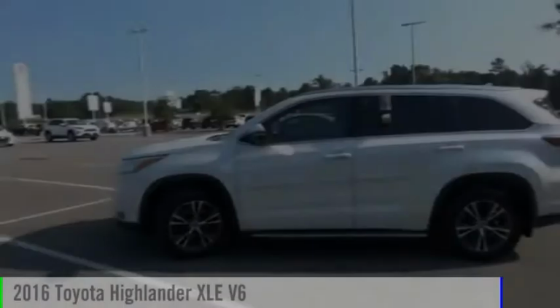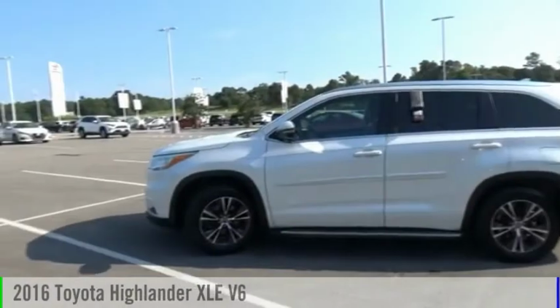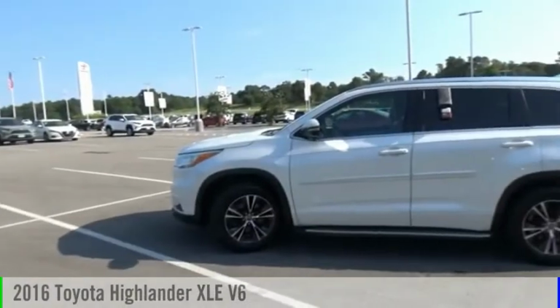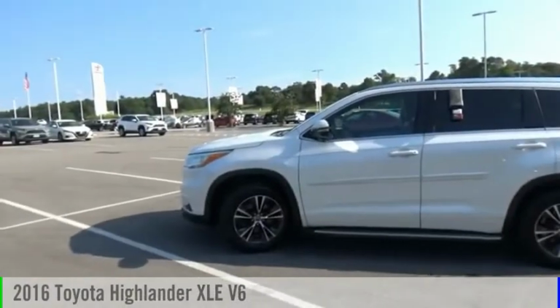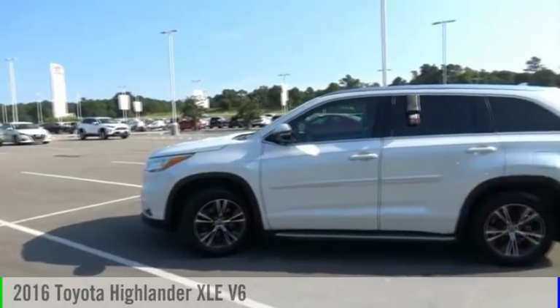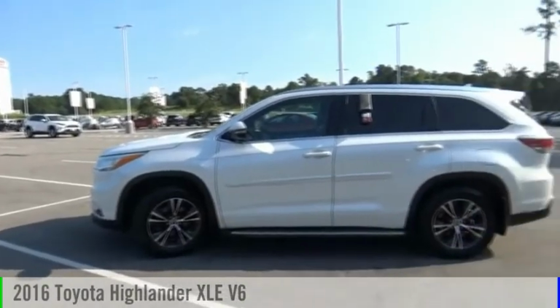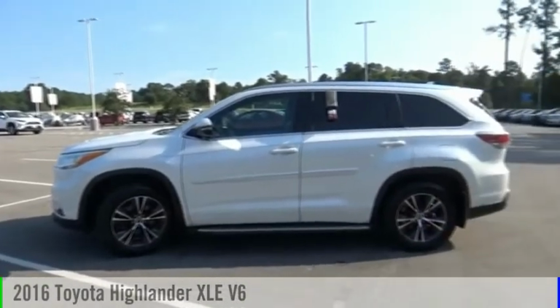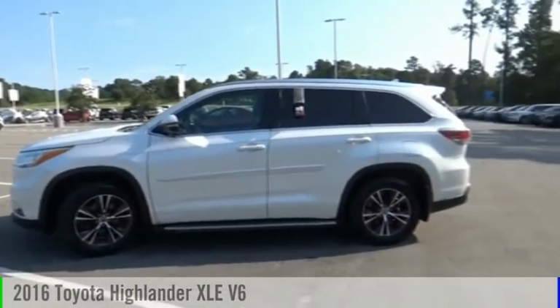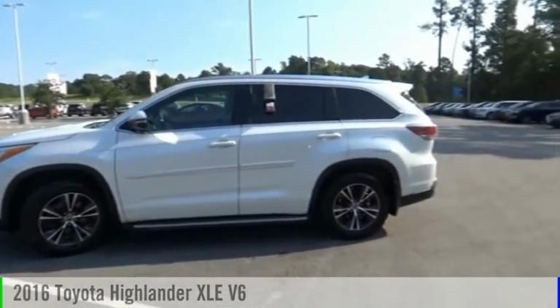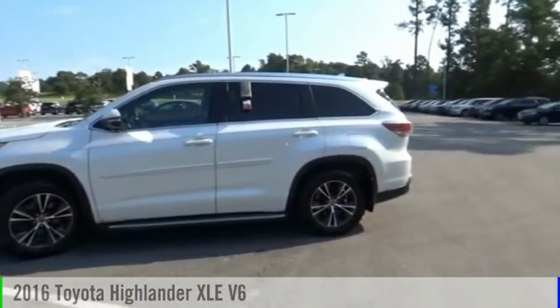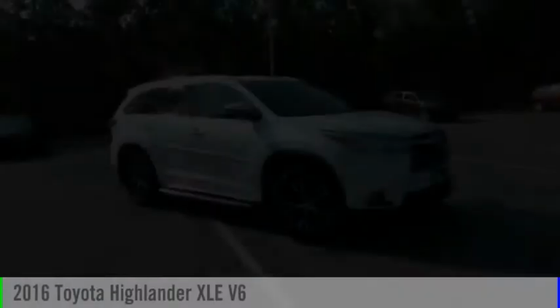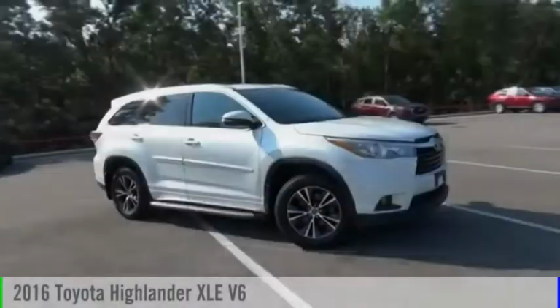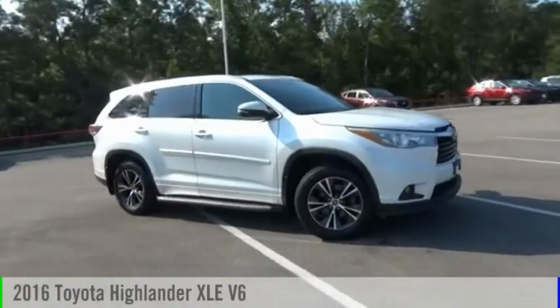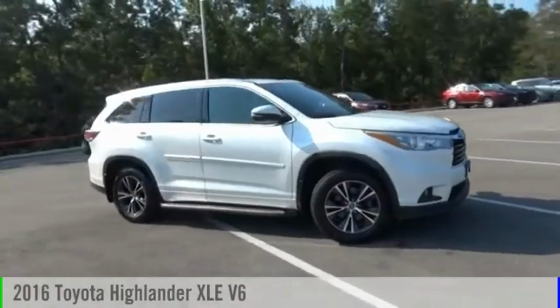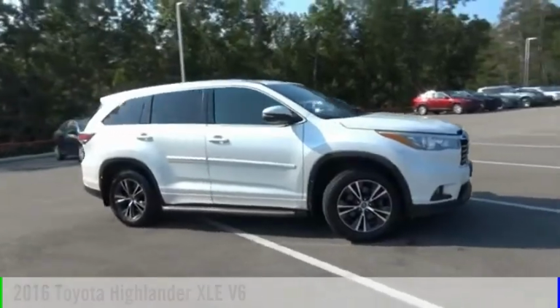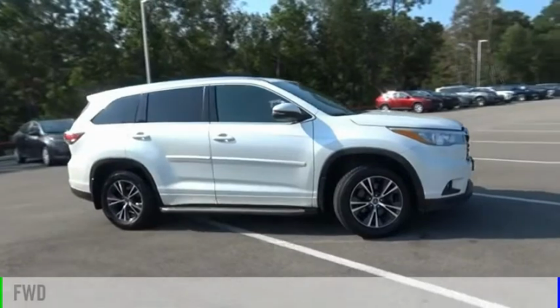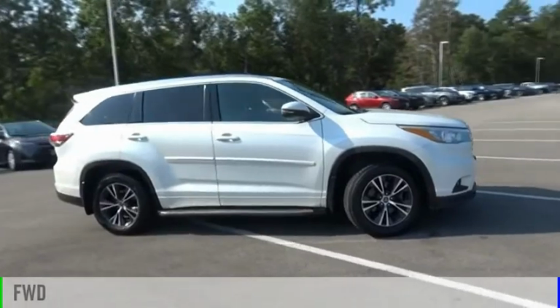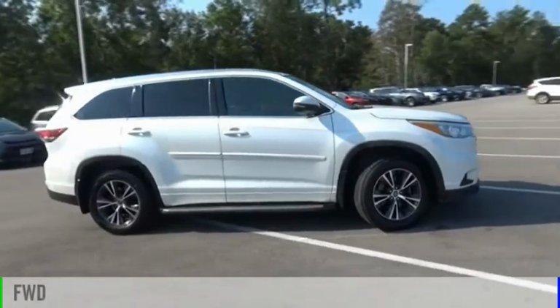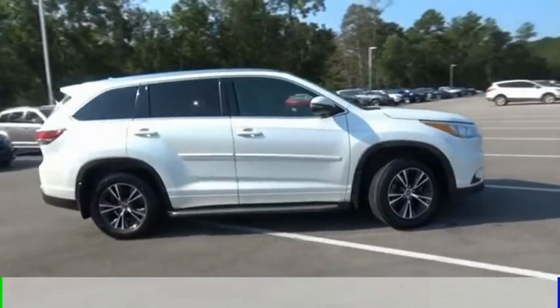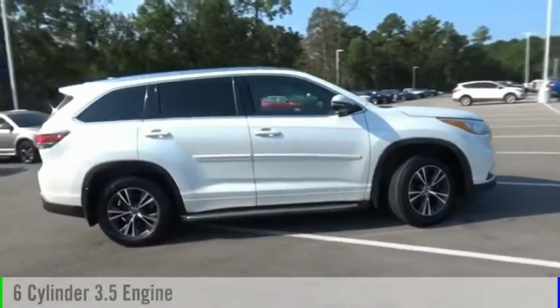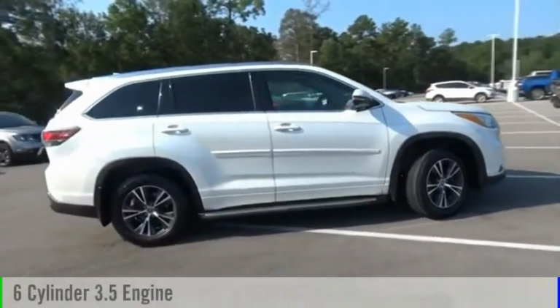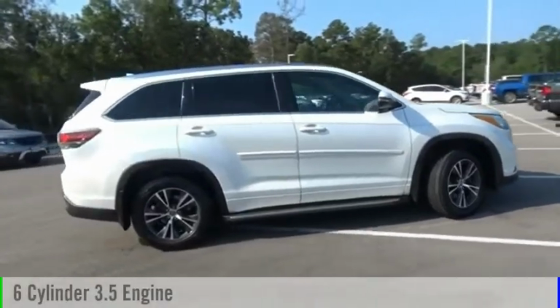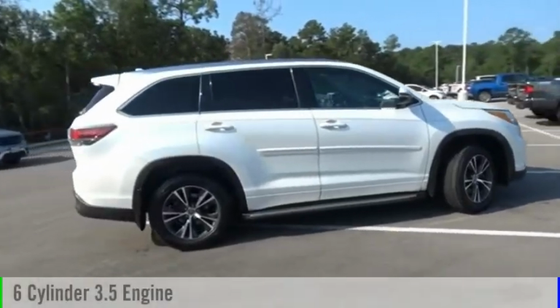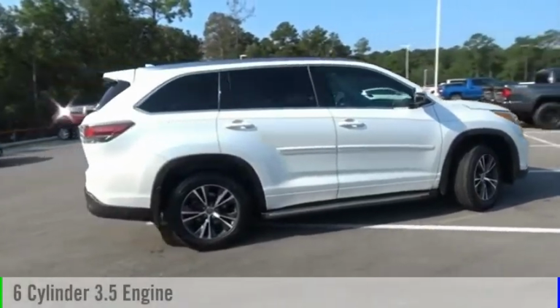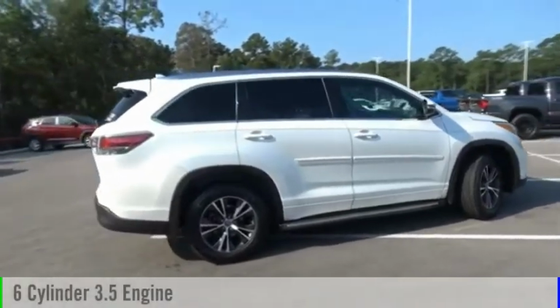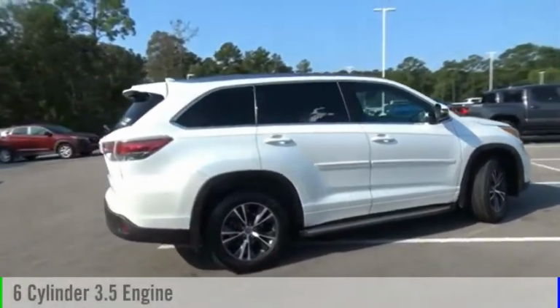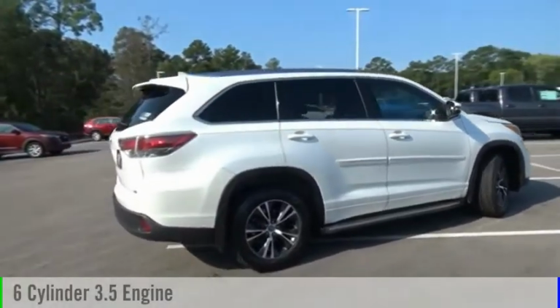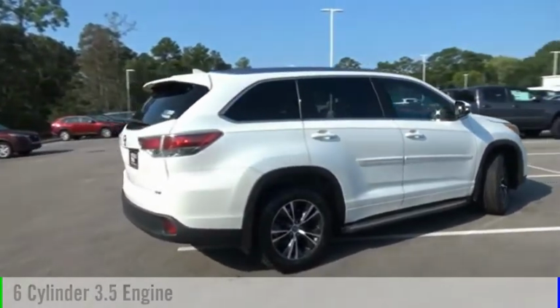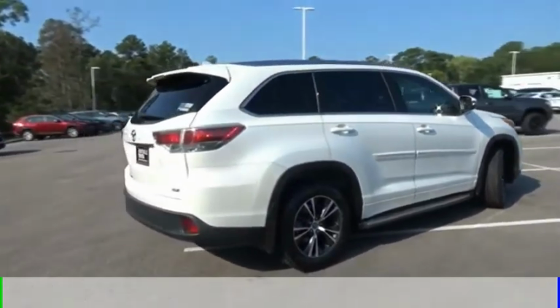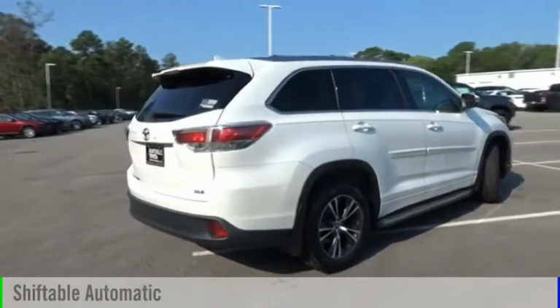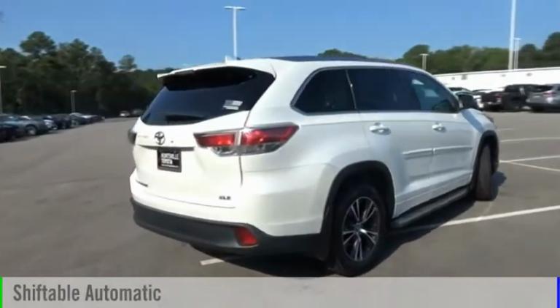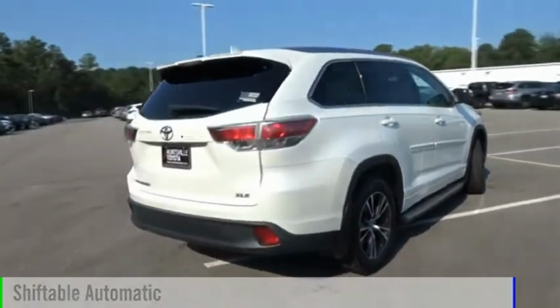We are pleased to show you the 2016 Highlander. This vehicle is powered by a front-wheel drive, 6-cylinder, 3.5-liter engine, and comes with an automatic transmission.